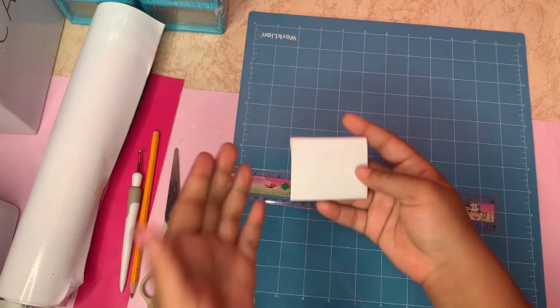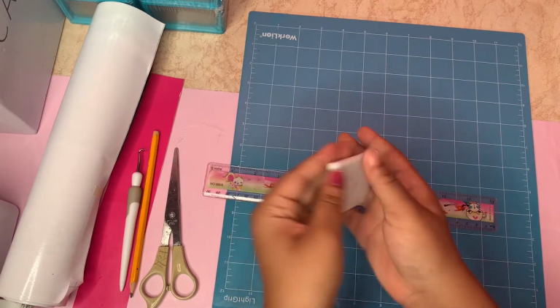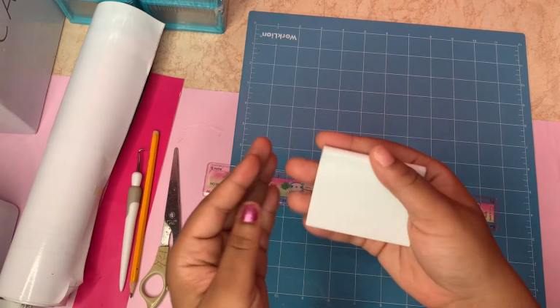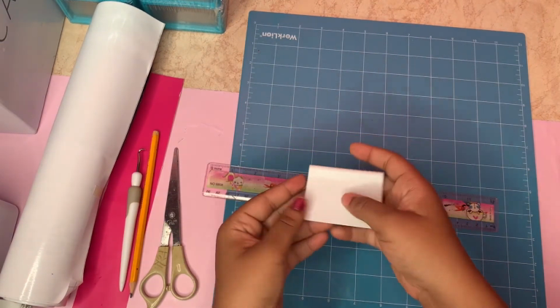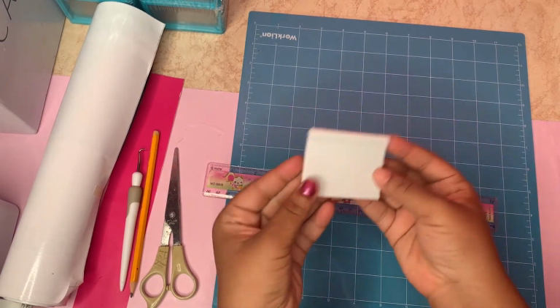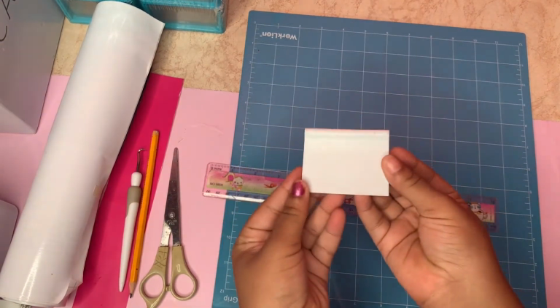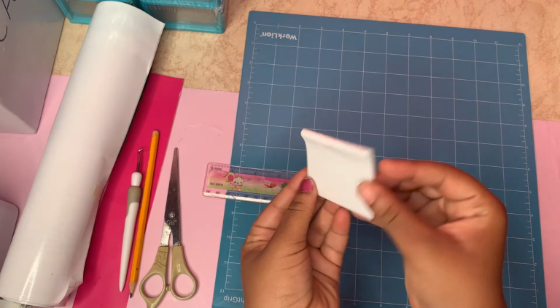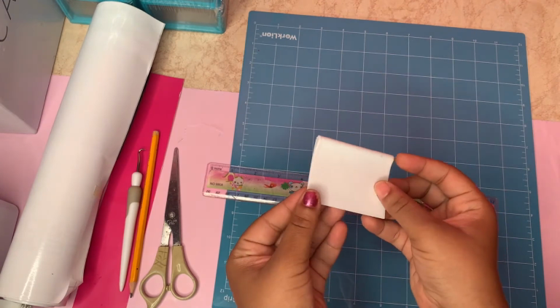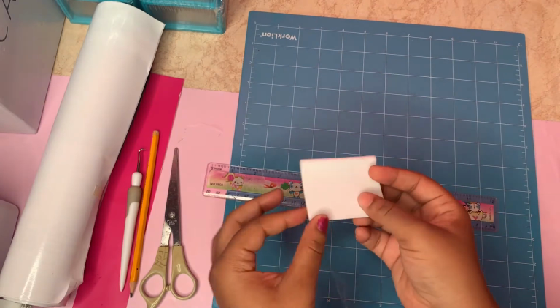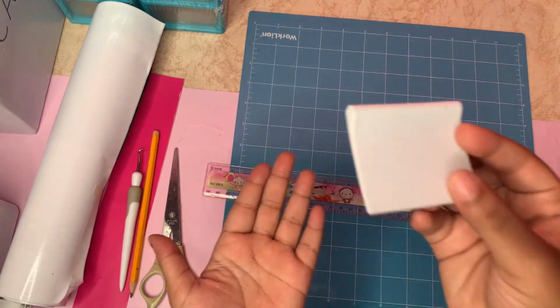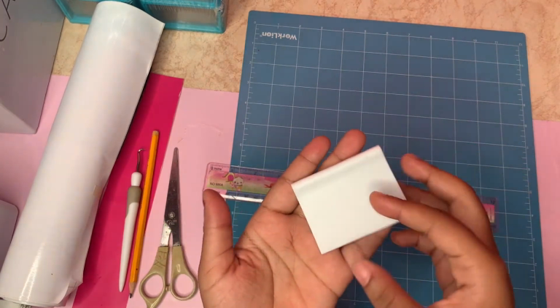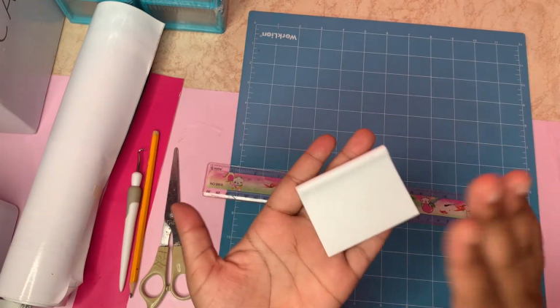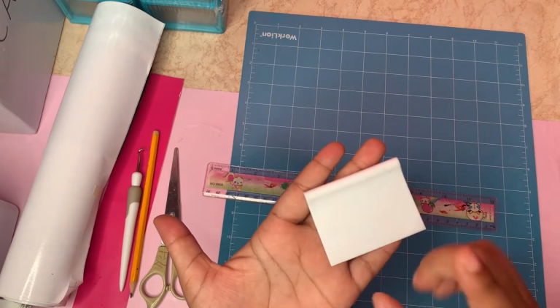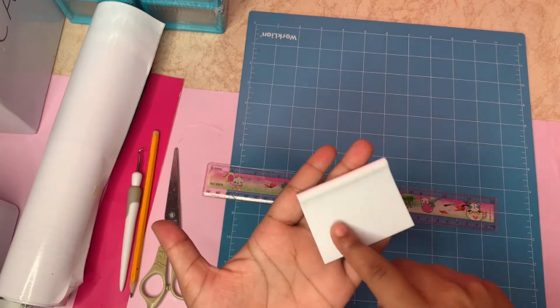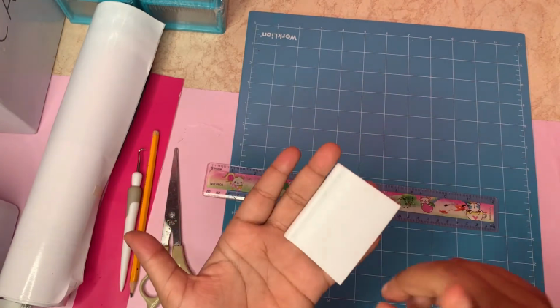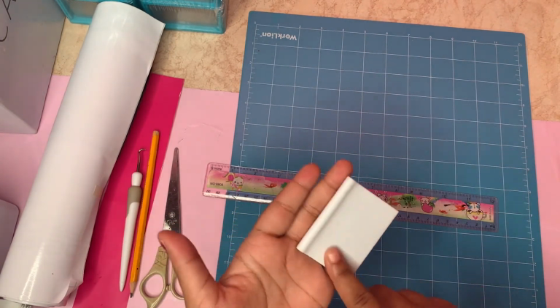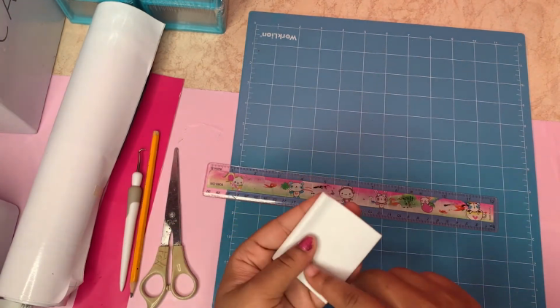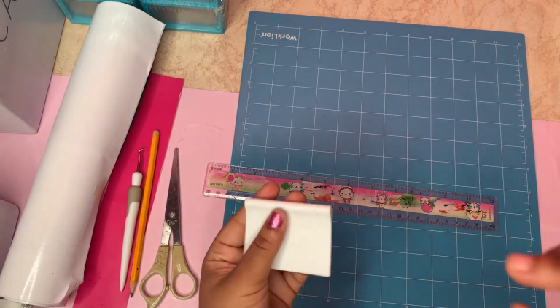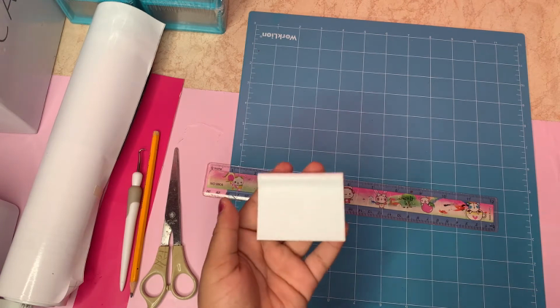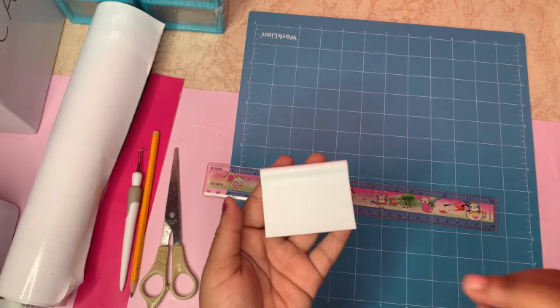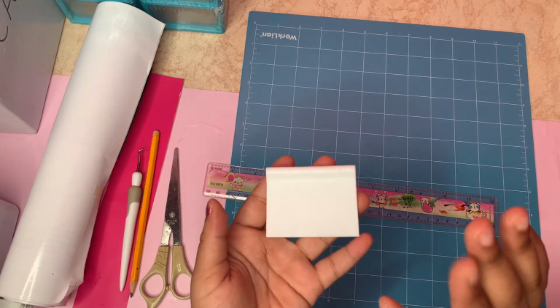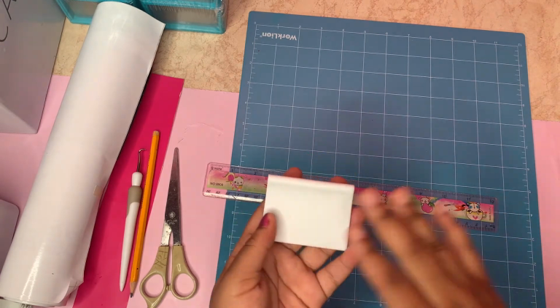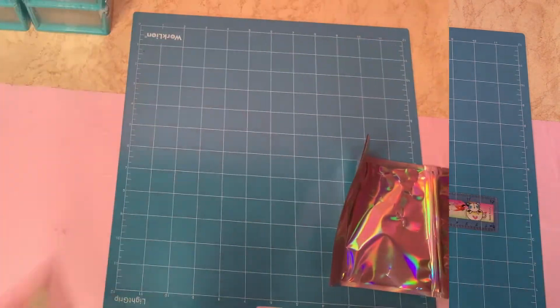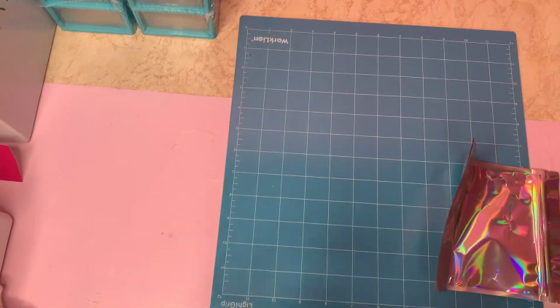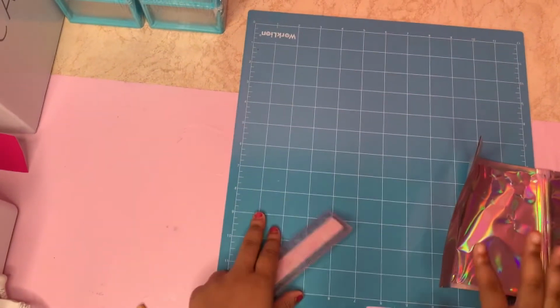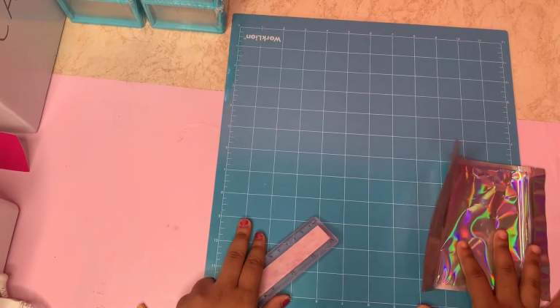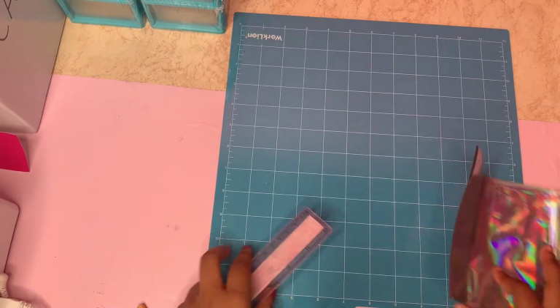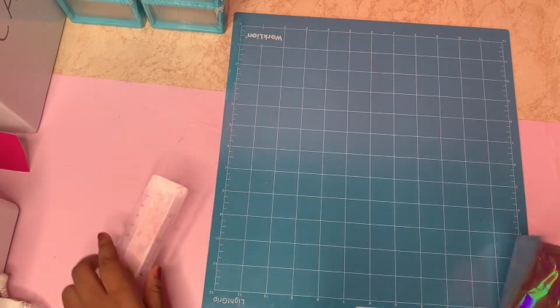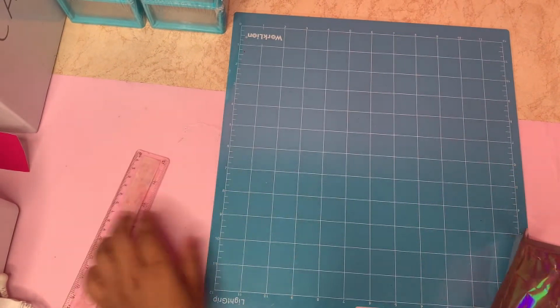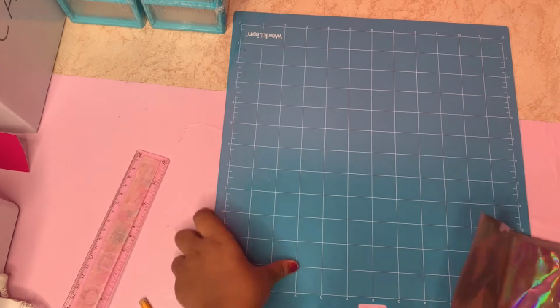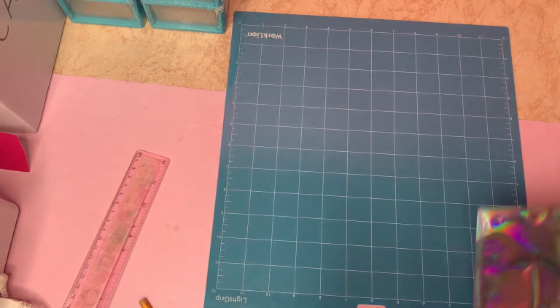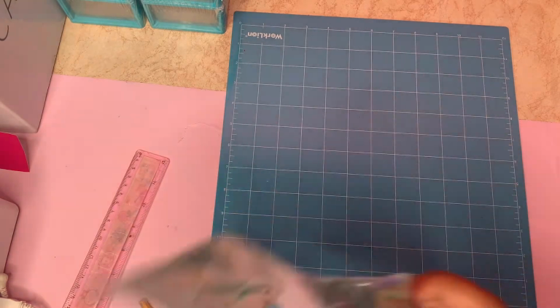I will also be using this tool — like a card — to scrape the label onto the transfer paper. You will see how that works further down in the video. Before I get into making labels, I want to demonstrate how to take measurements for the labels.